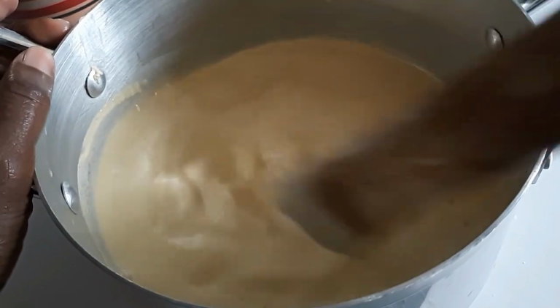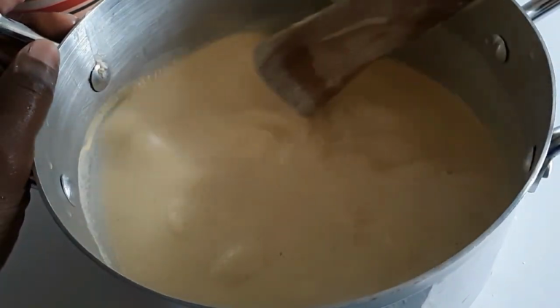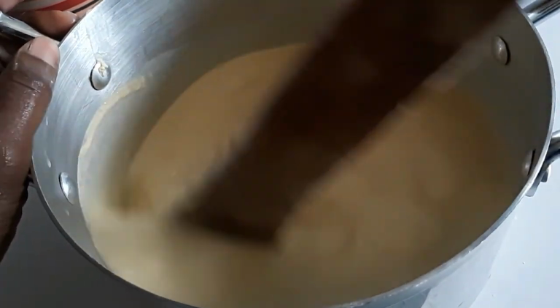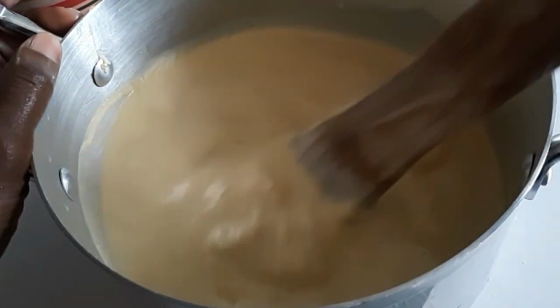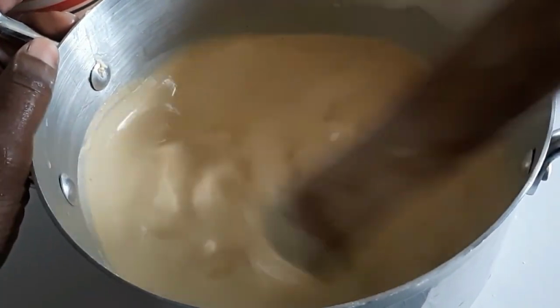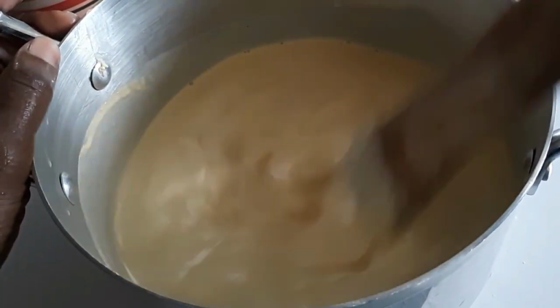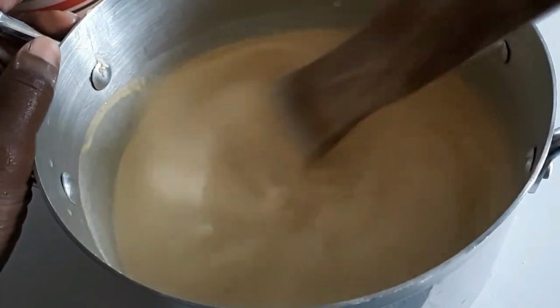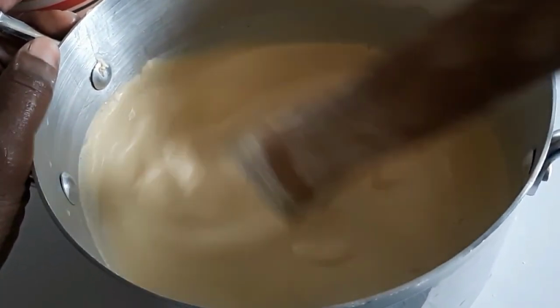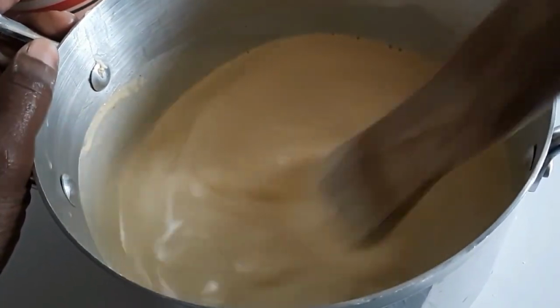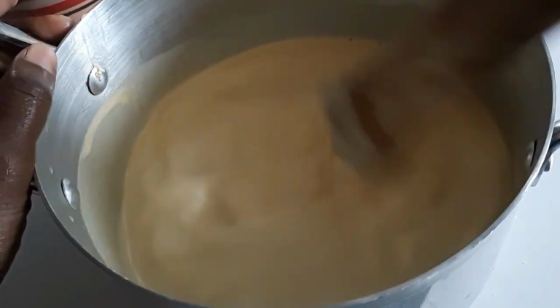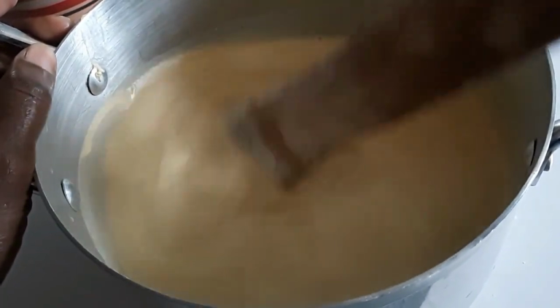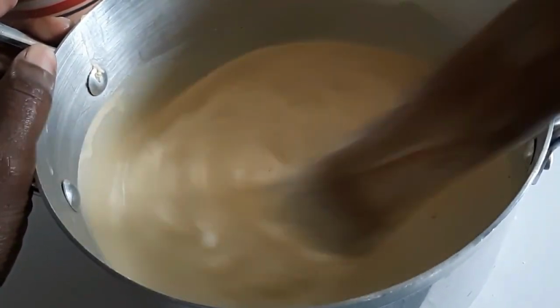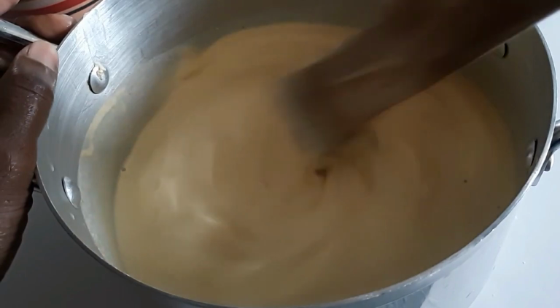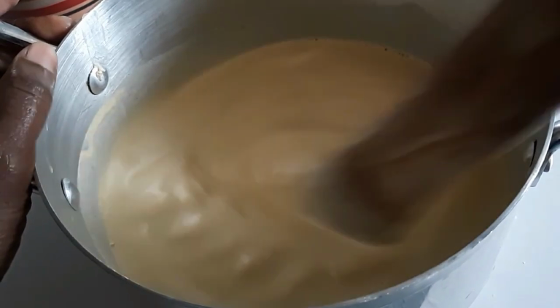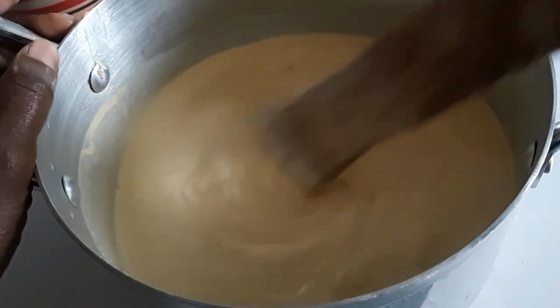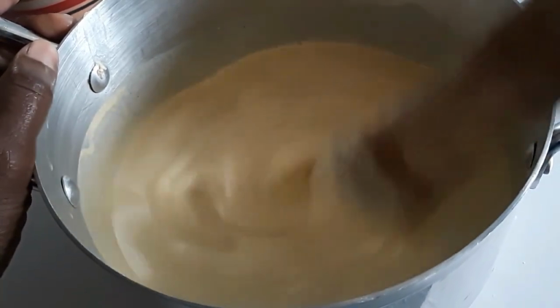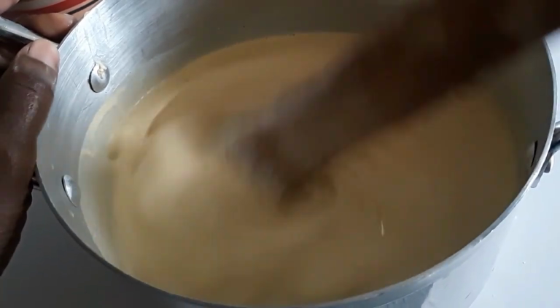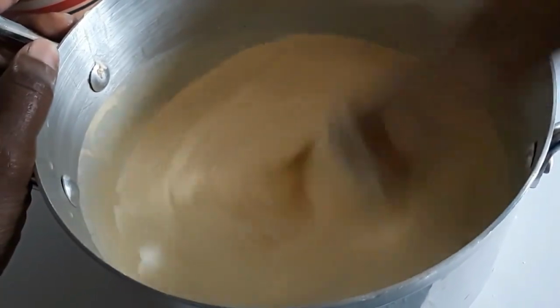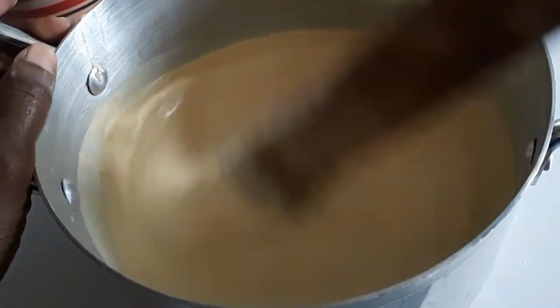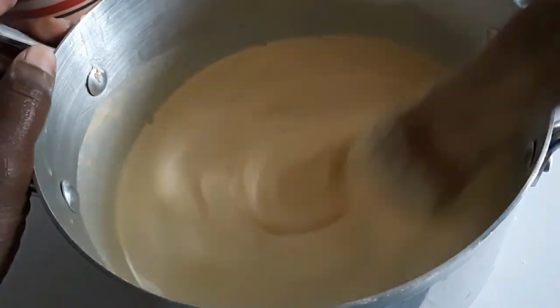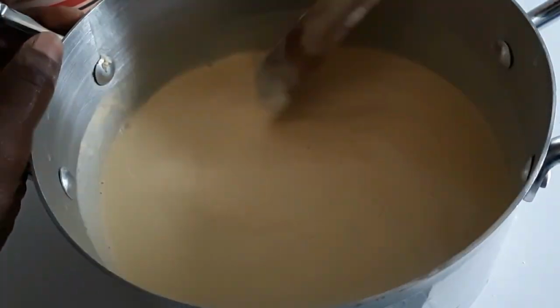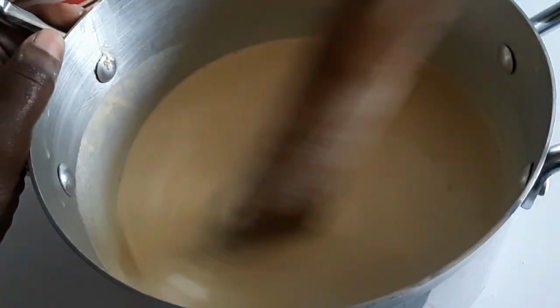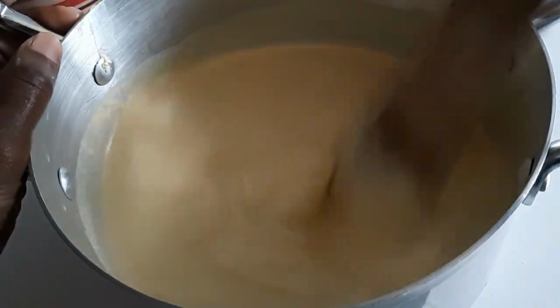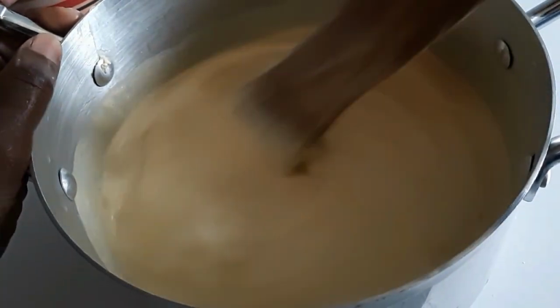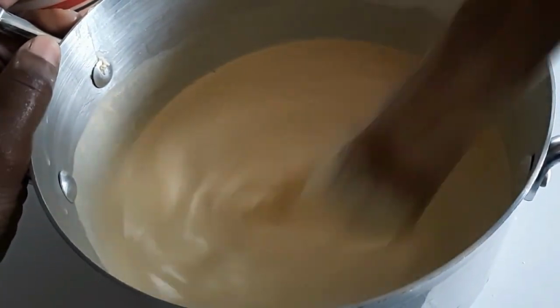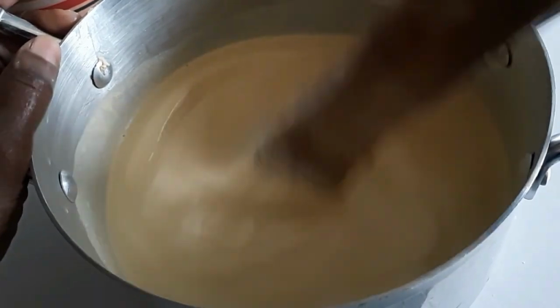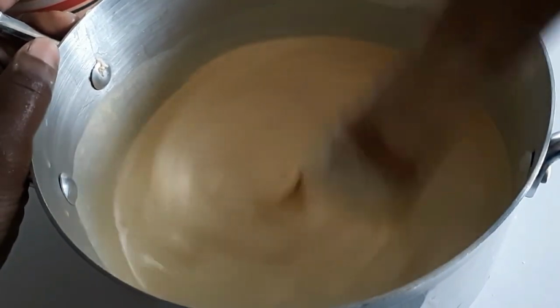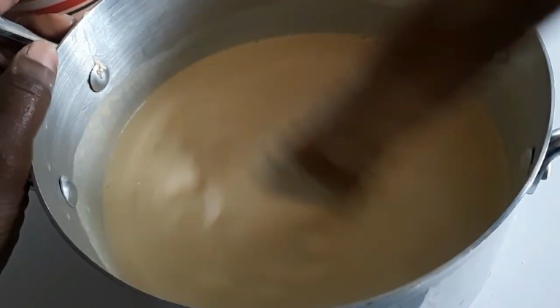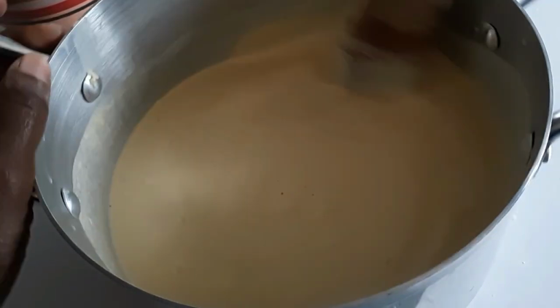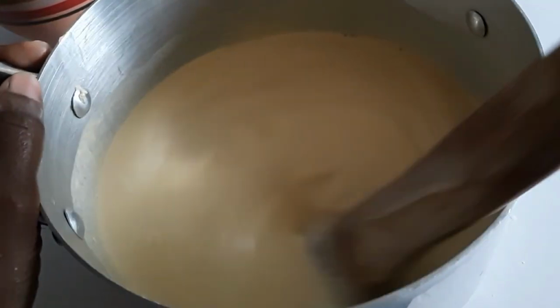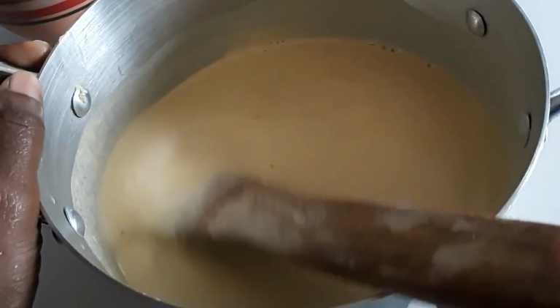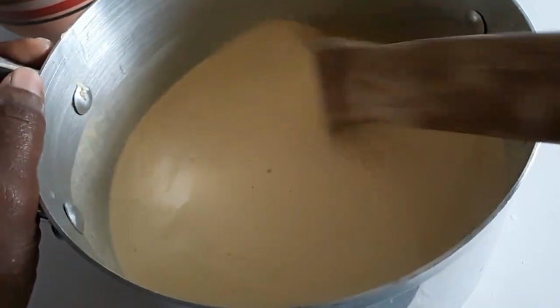While I mix this, I've got water boiling. I'm going to pour in the hot water after this is well mixed. Hot water is optional — if you like, you can just place it on the stove like this.